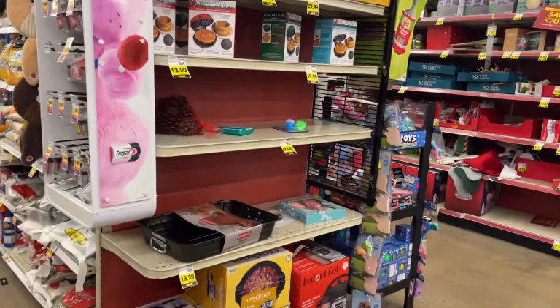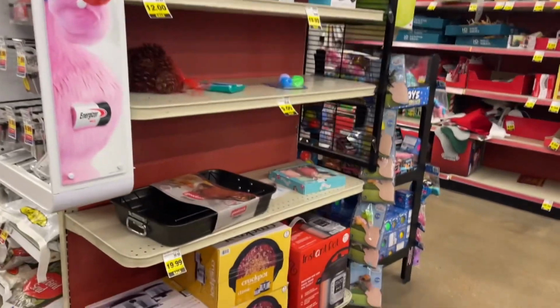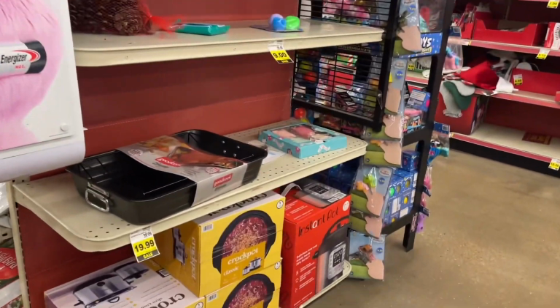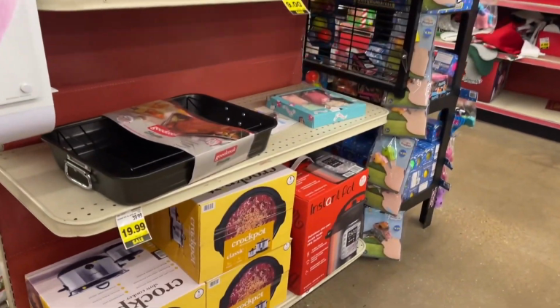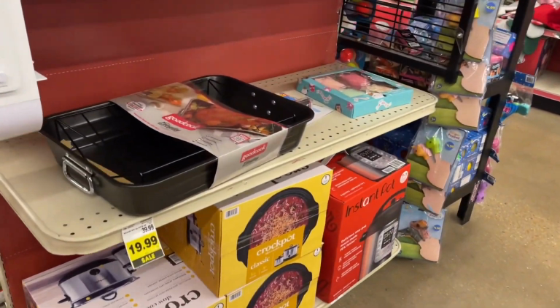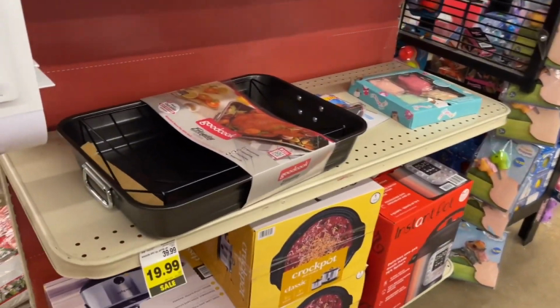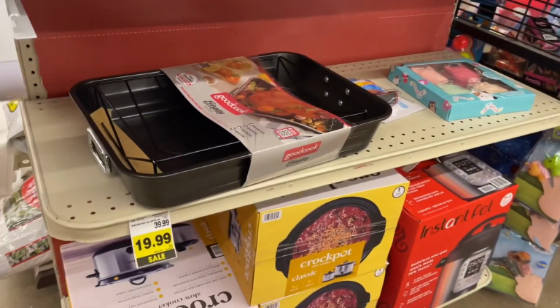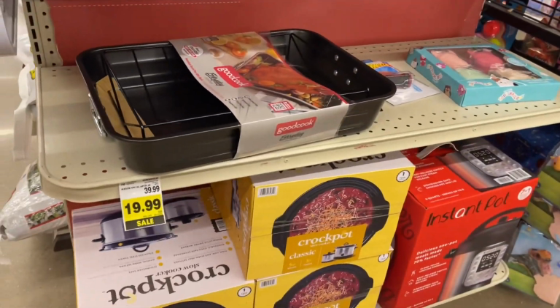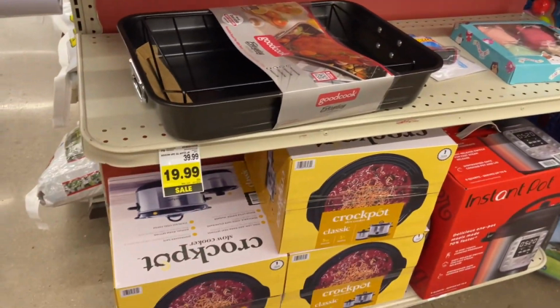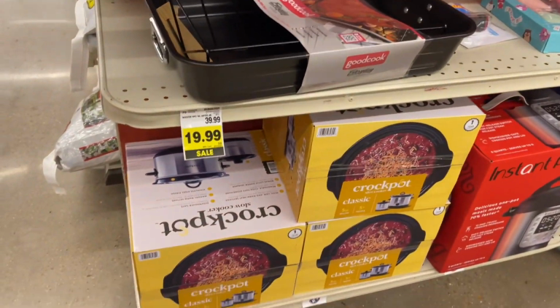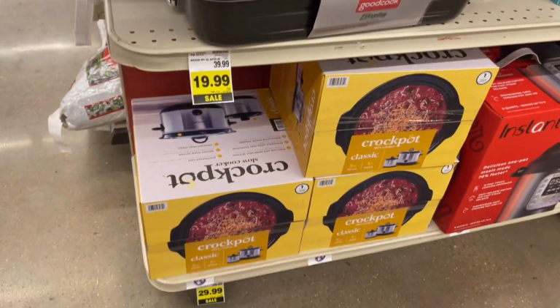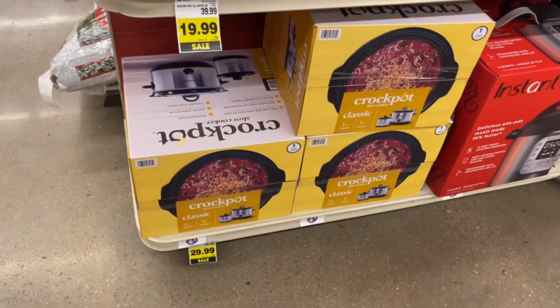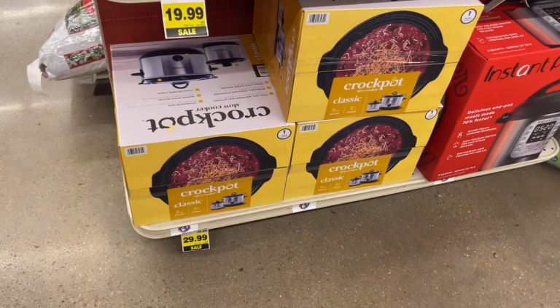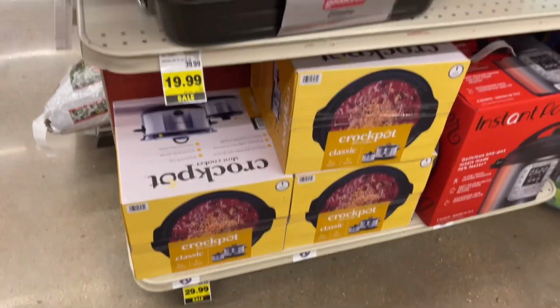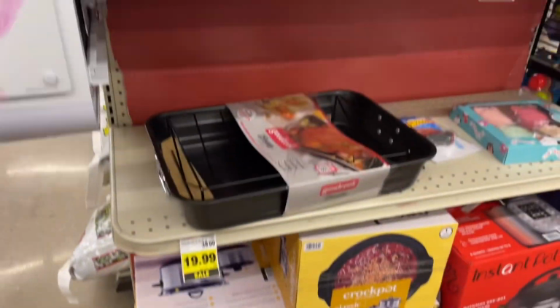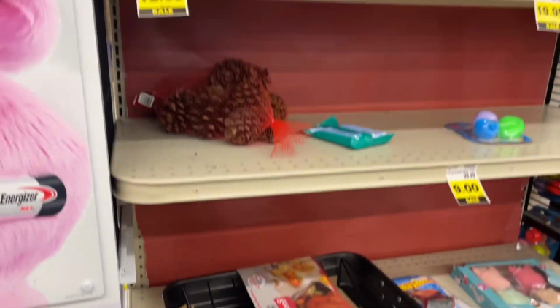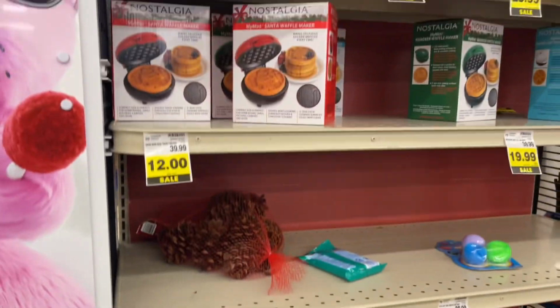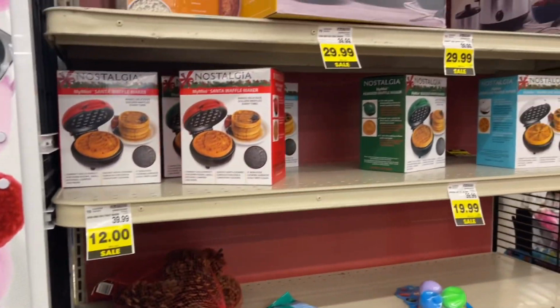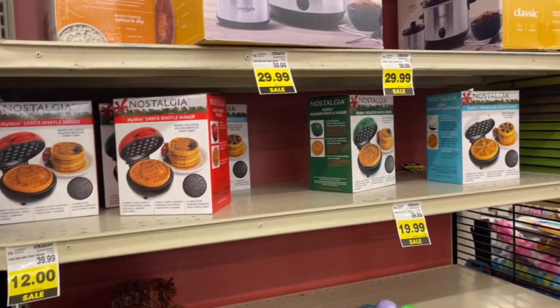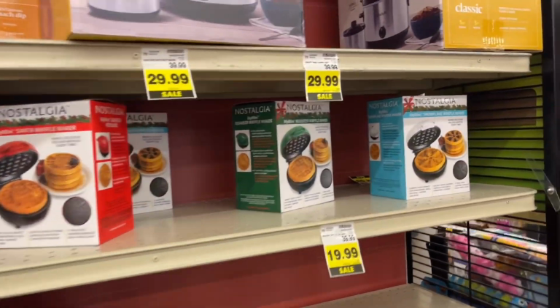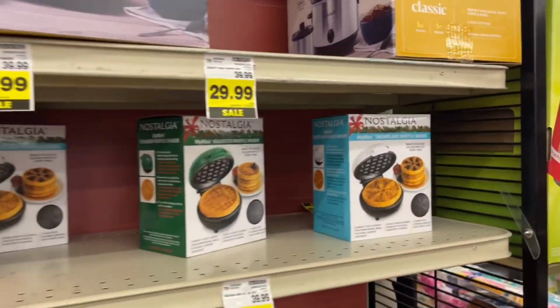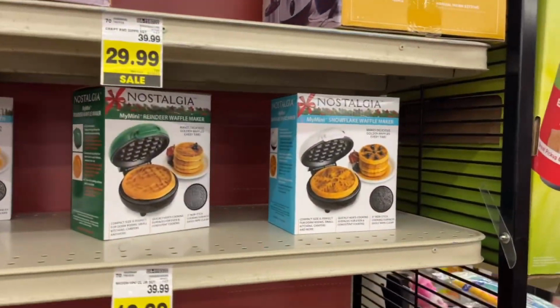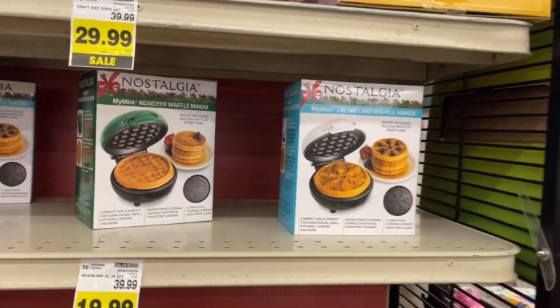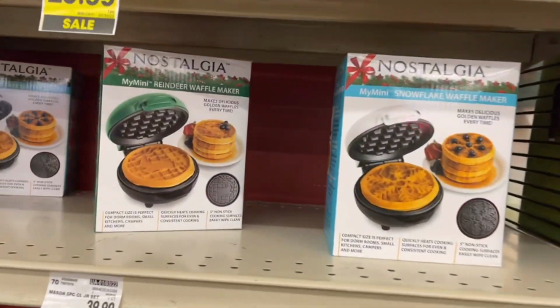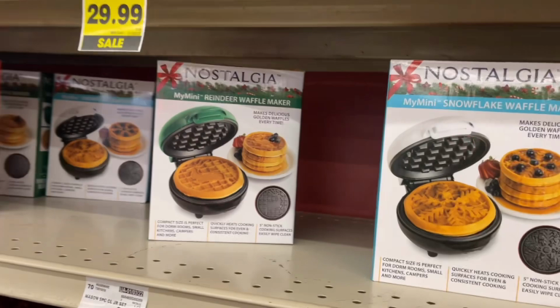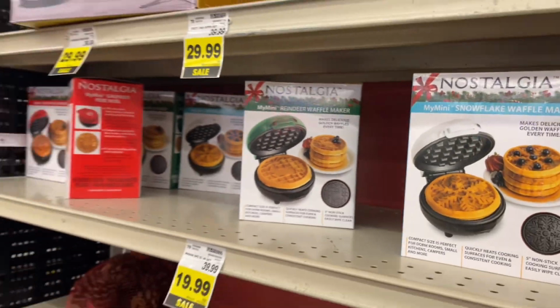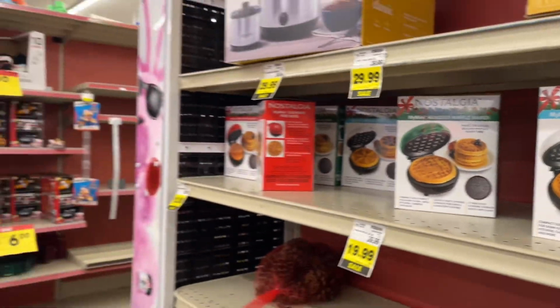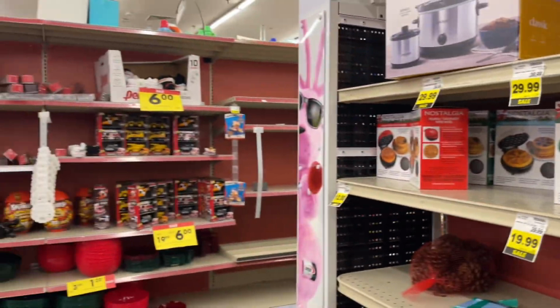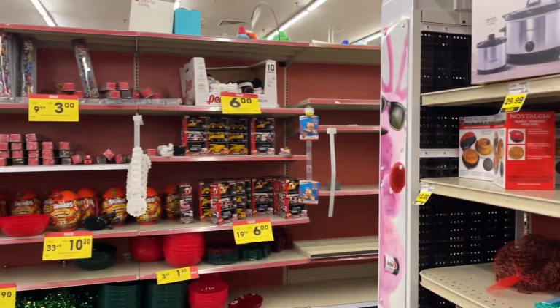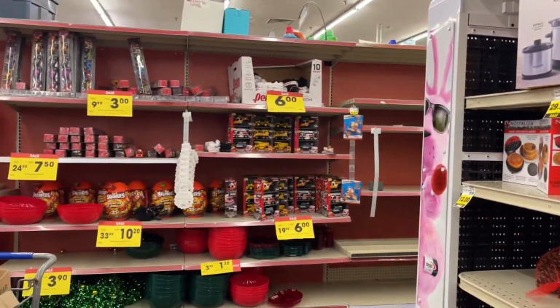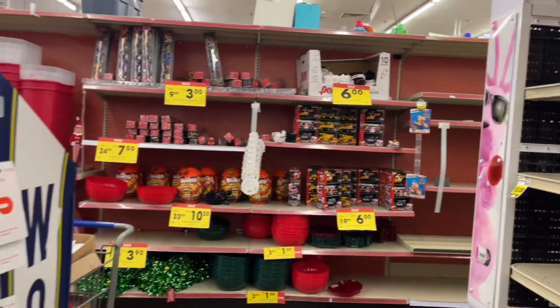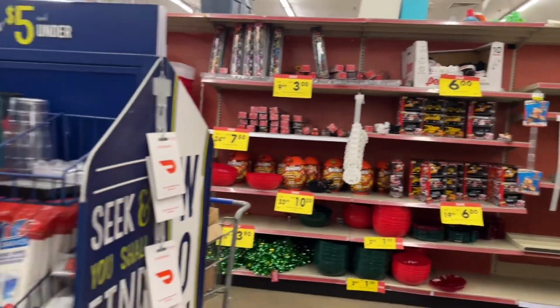At Walgreens, people were getting toys up to 70% off. And oh yeah — Valentine's Day as well, not just Easter. Valentine's Day is coming up and you can make a Valentine's Day basket.